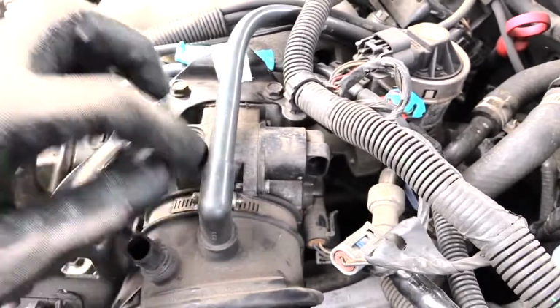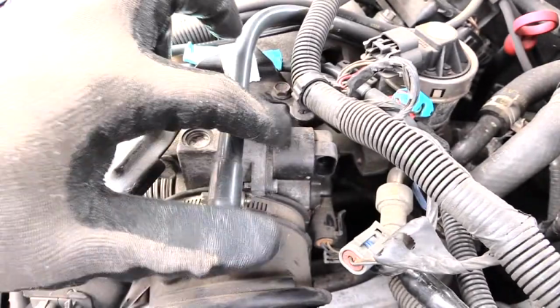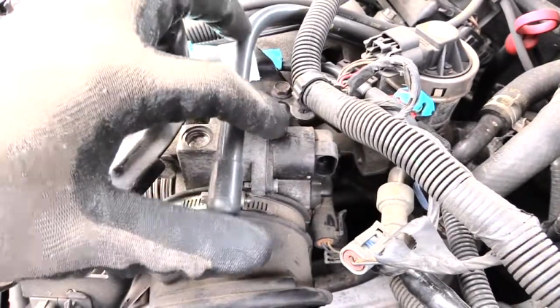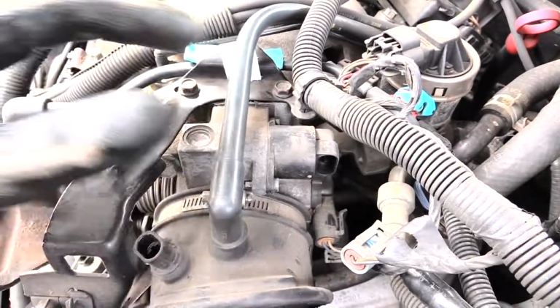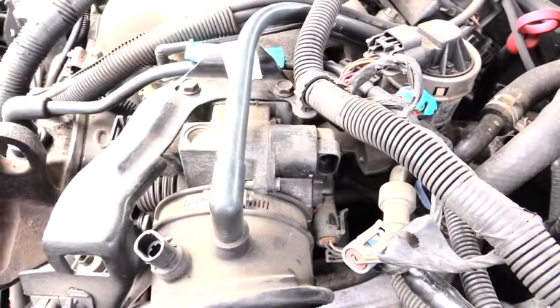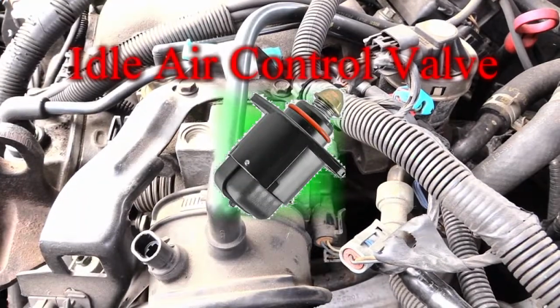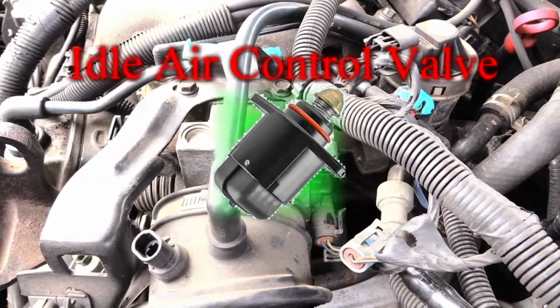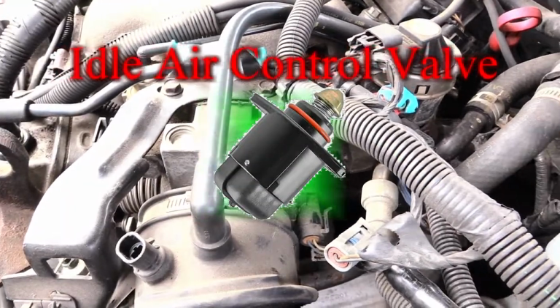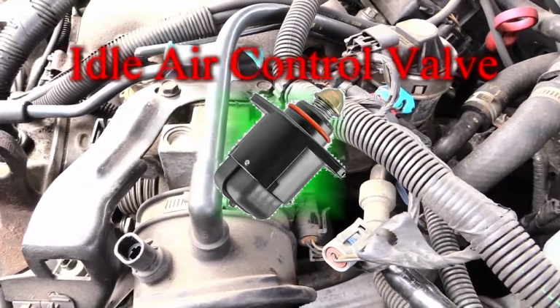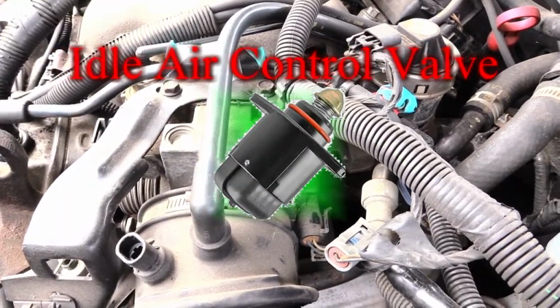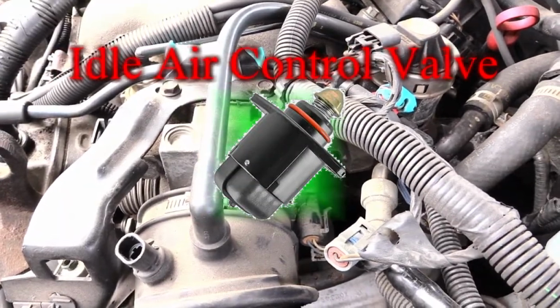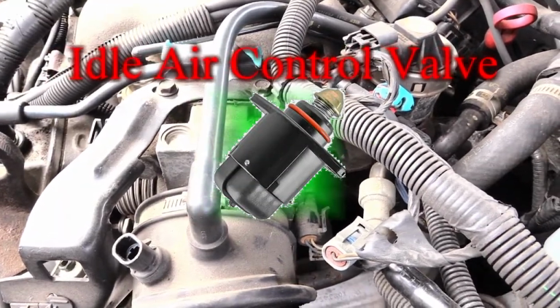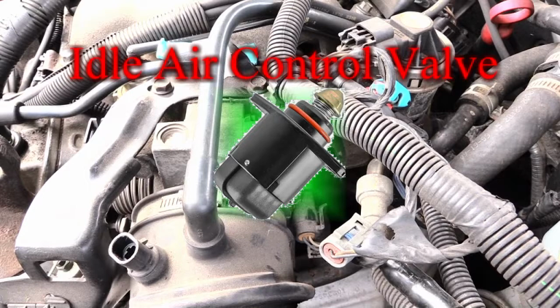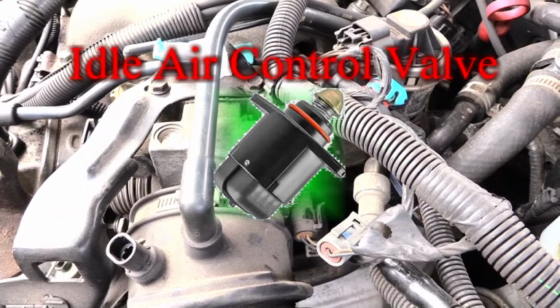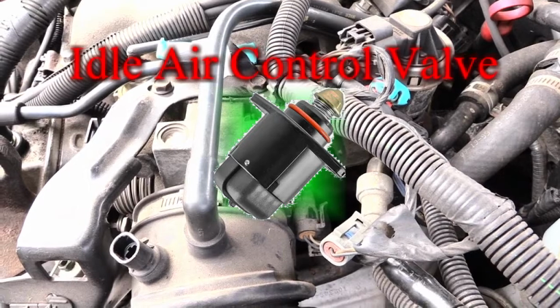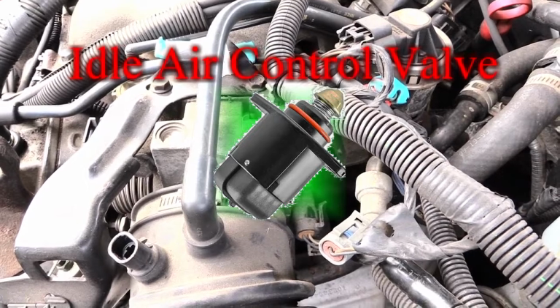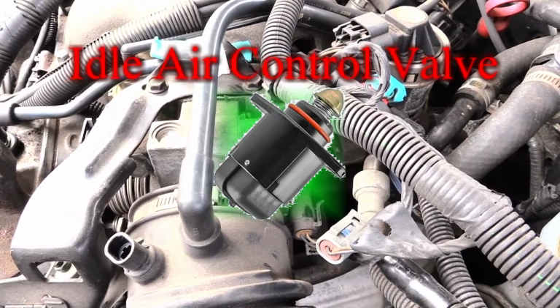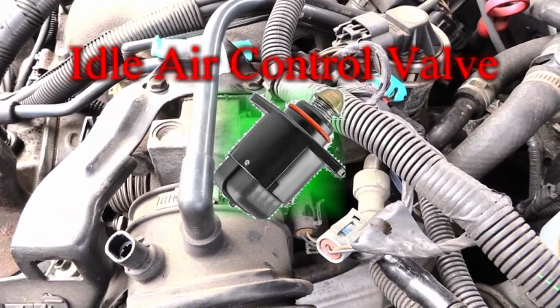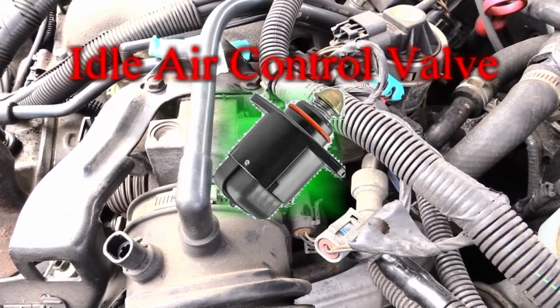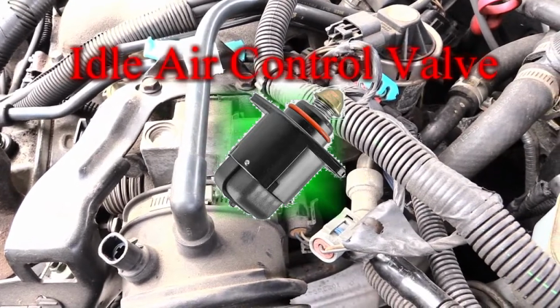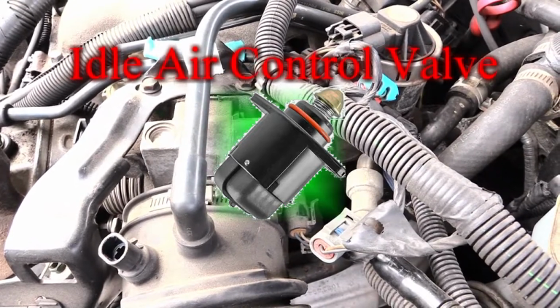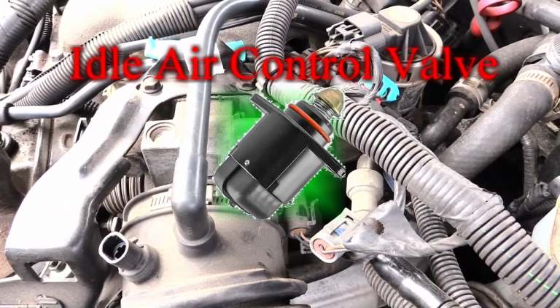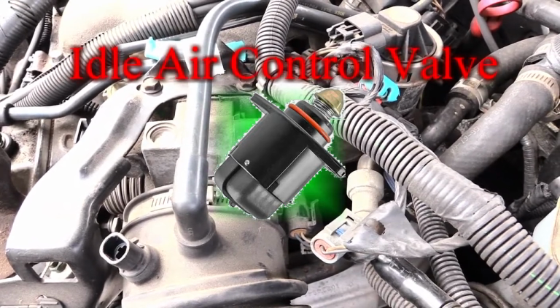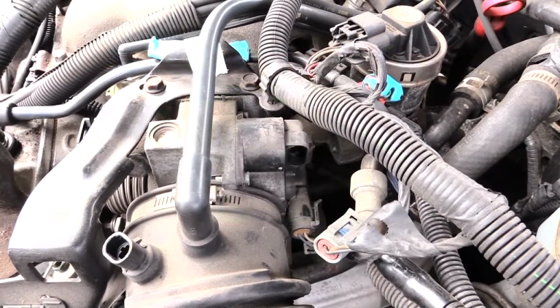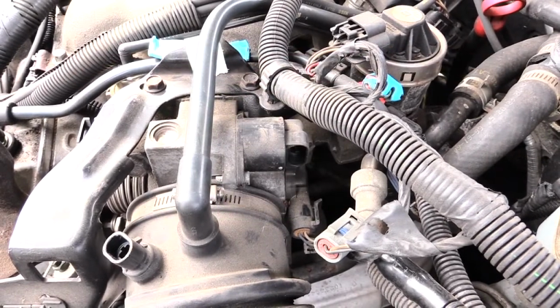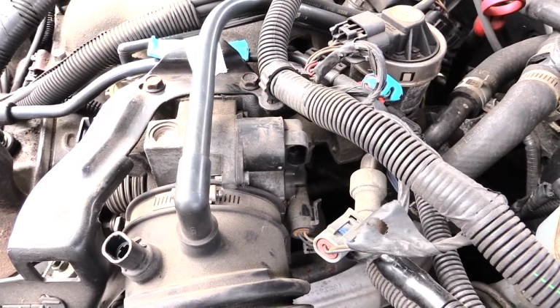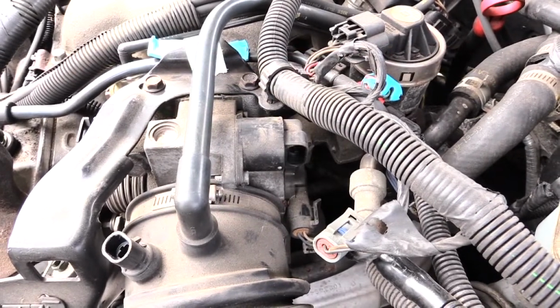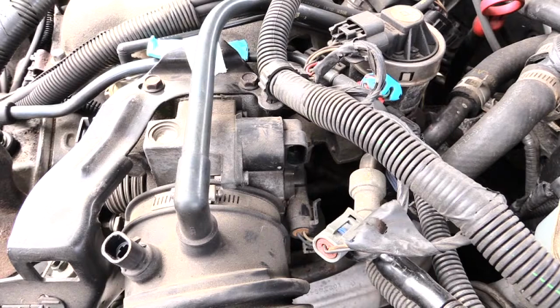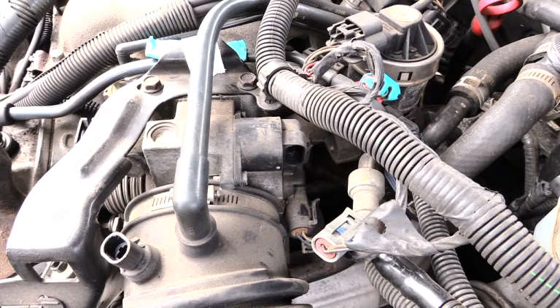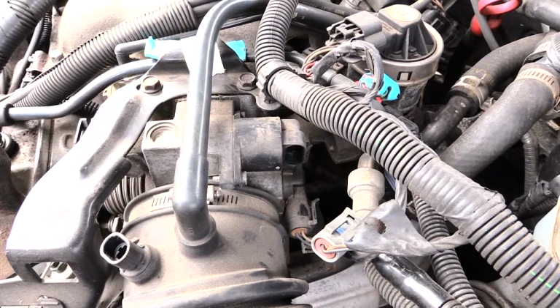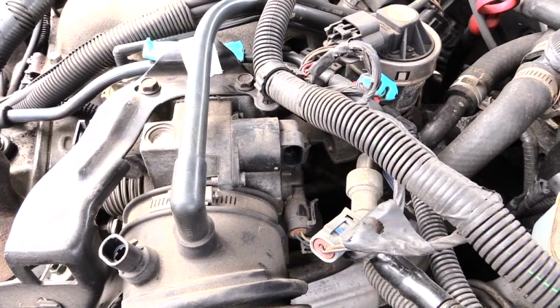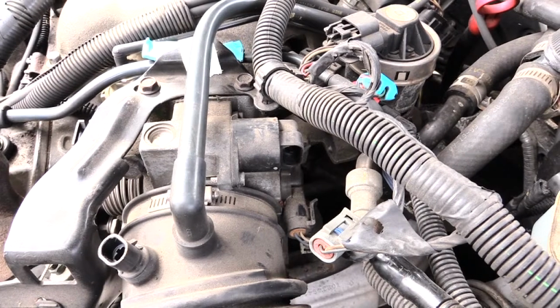If you look on your vehicle around your throttle body, which is what this is right here, normally you'll see something that looks like this. I'm going to show you what it looks like outside the vehicle so you have an idea of what you're looking for.